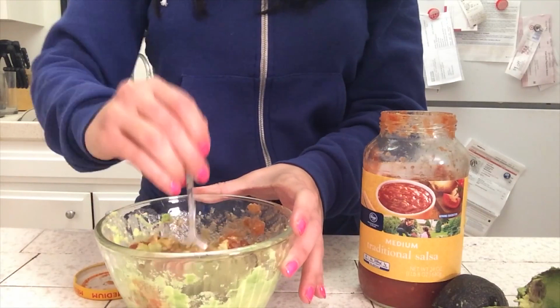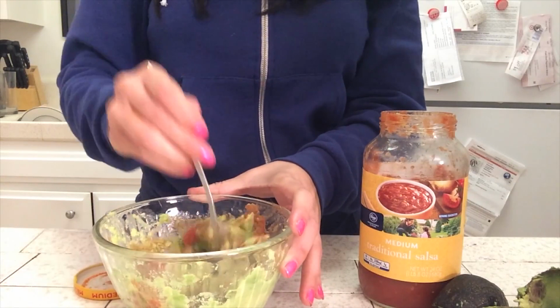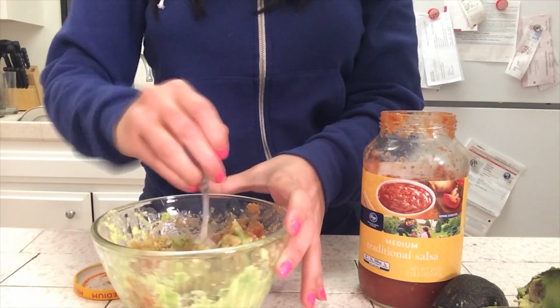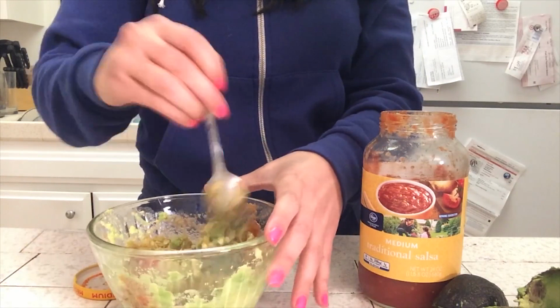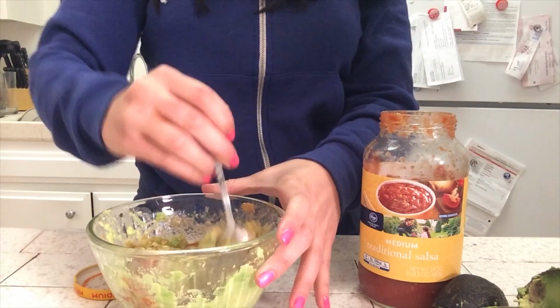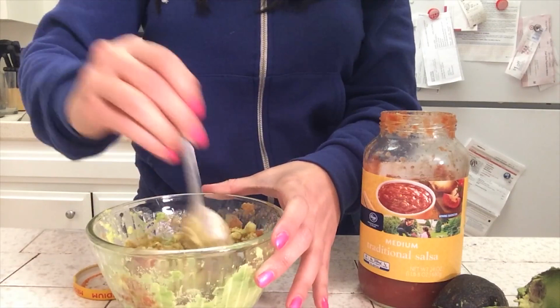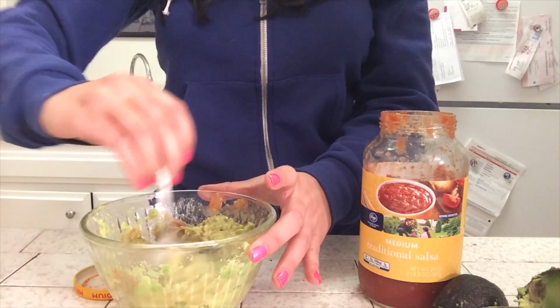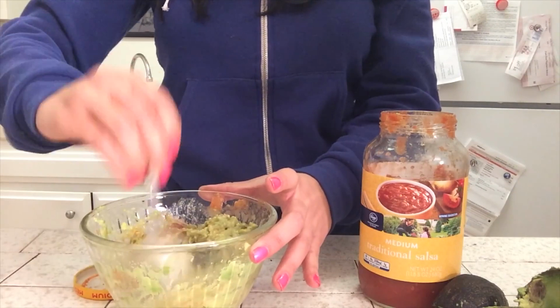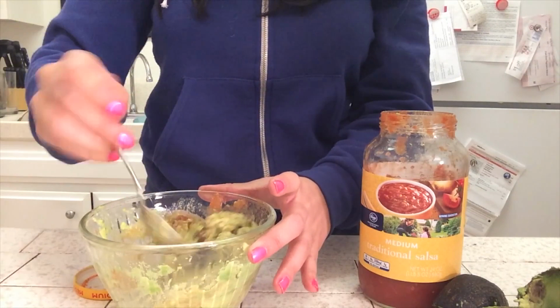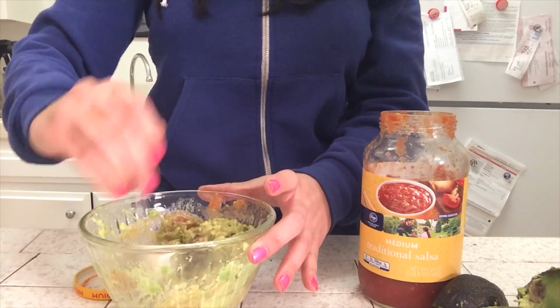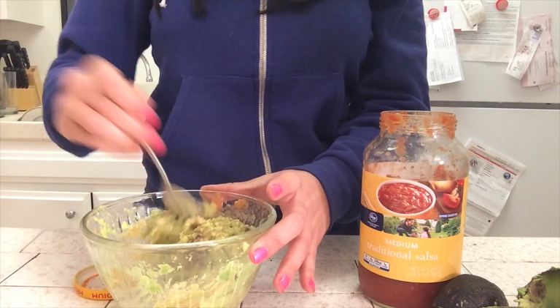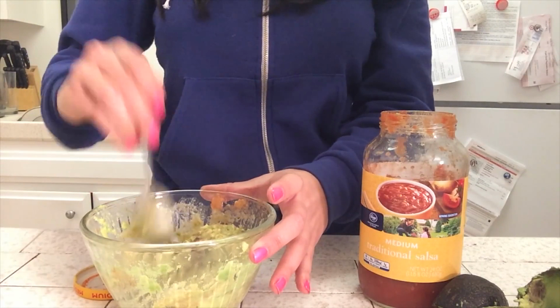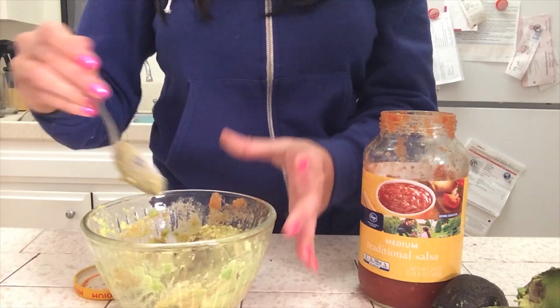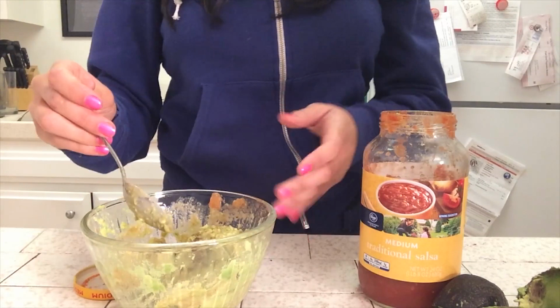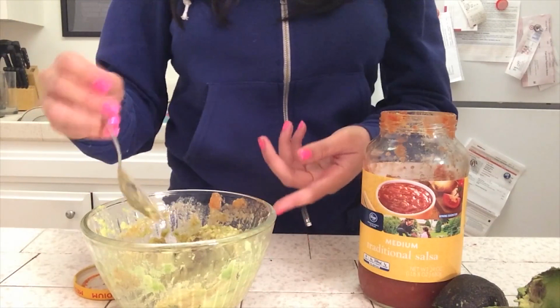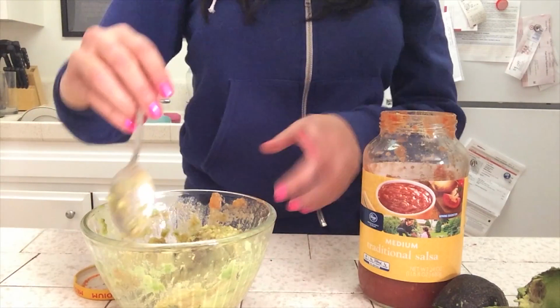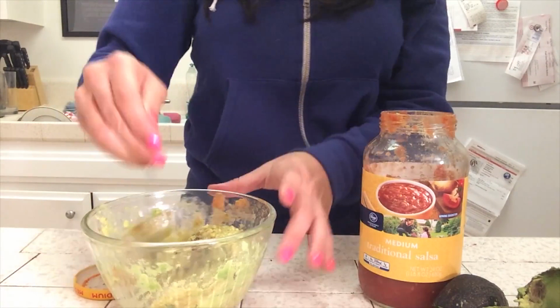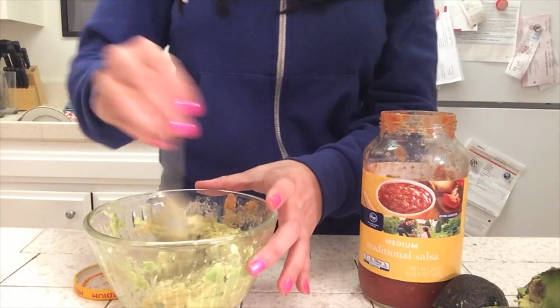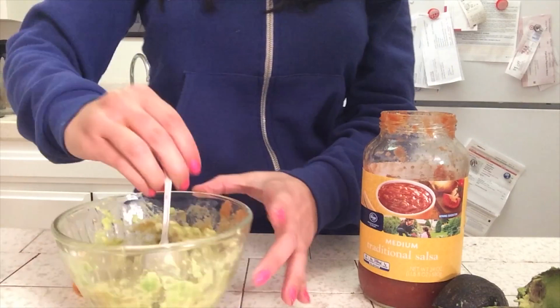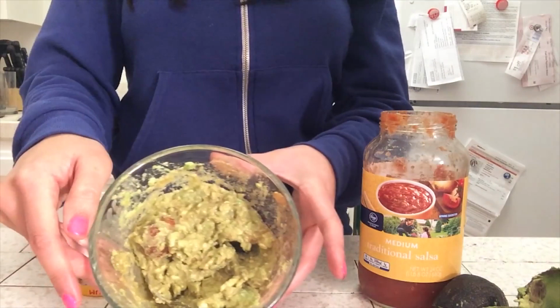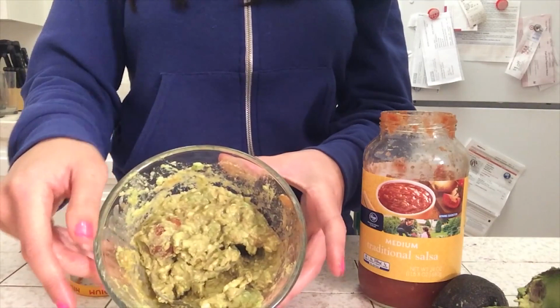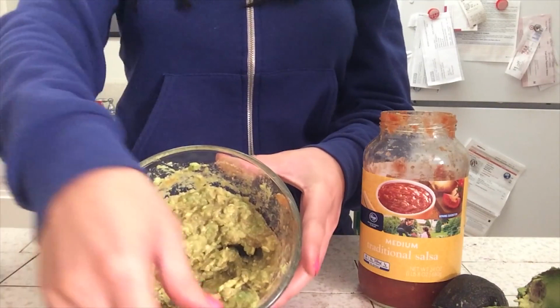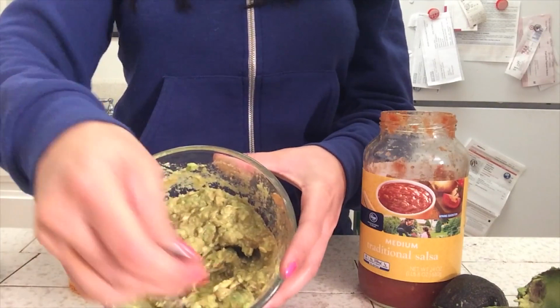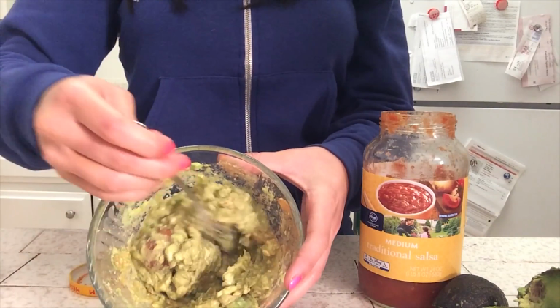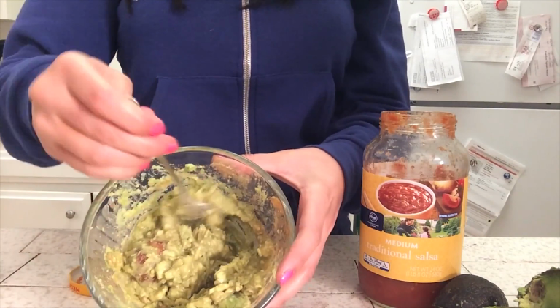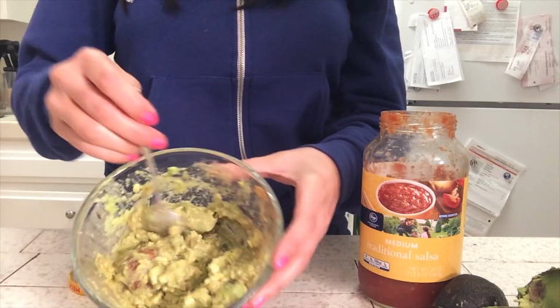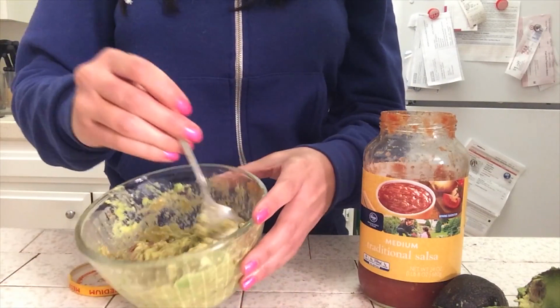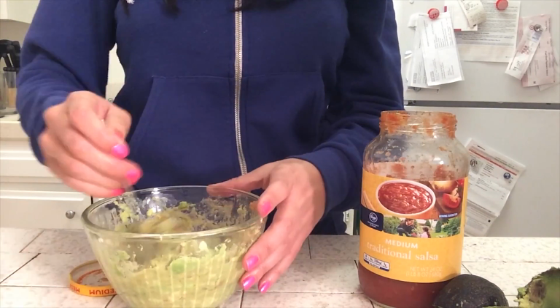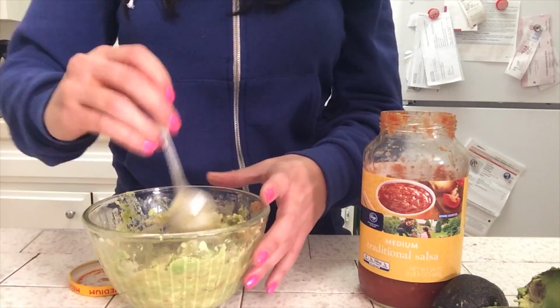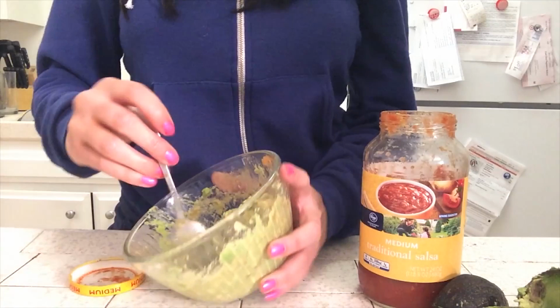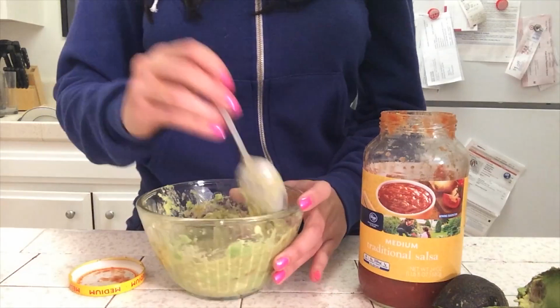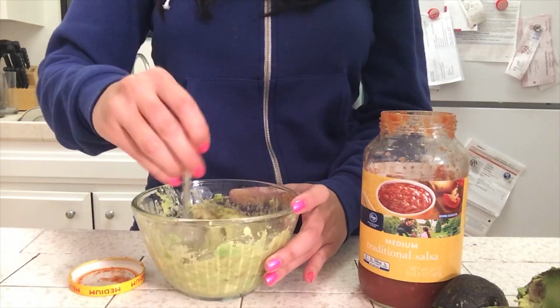Stir it until there's not just plain avocado in there anymore. If you see some patches that are all green, you need to mix some more salsa in there. See how it turns a little bit brown — that's okay.